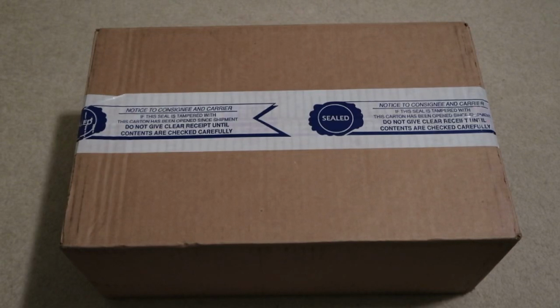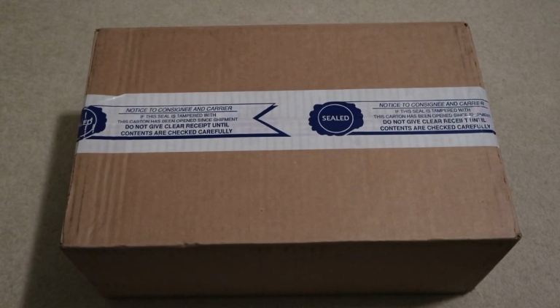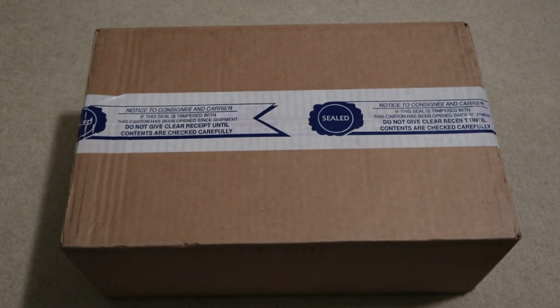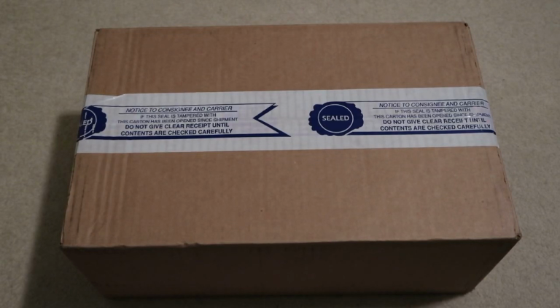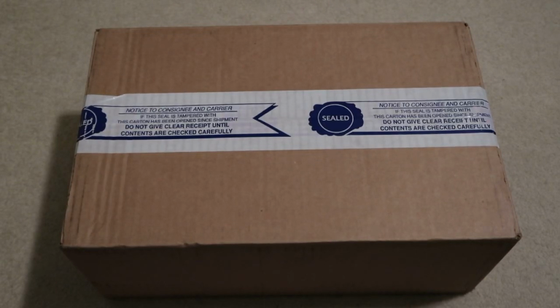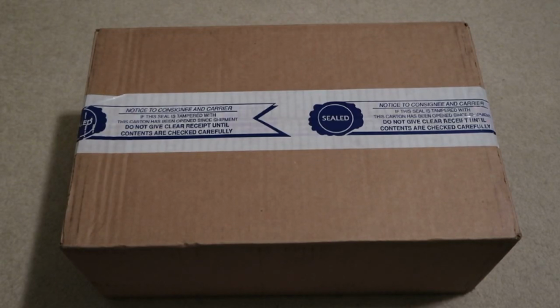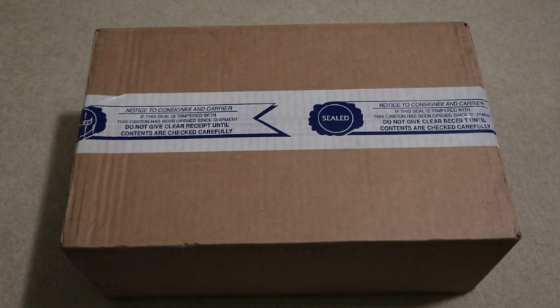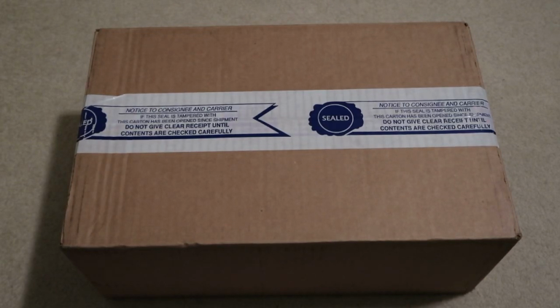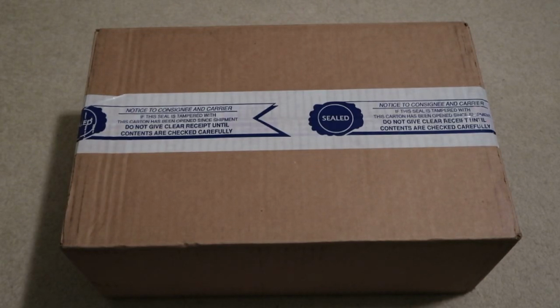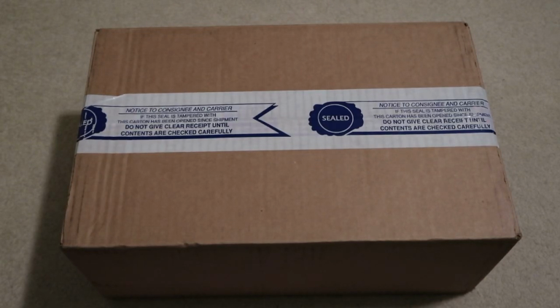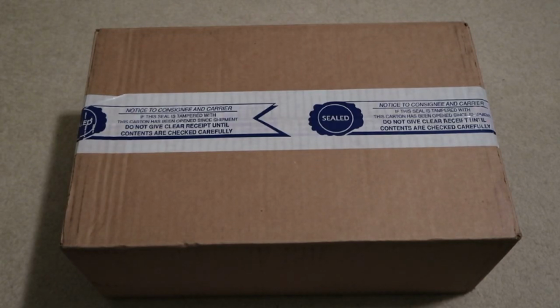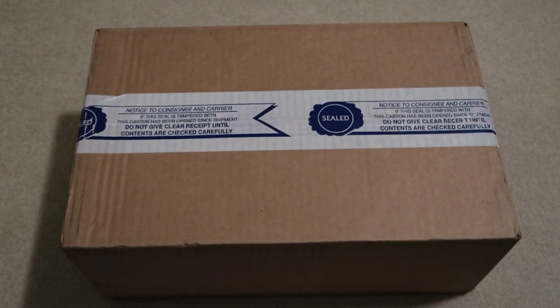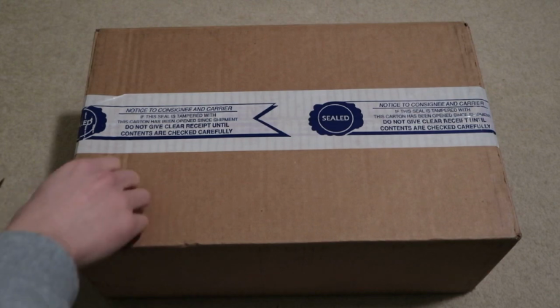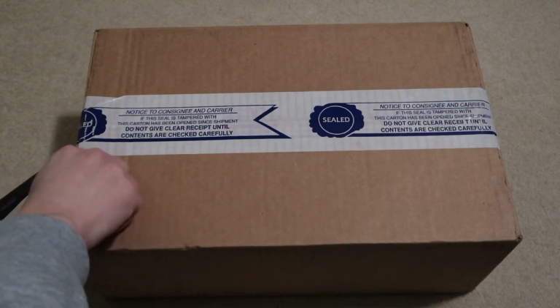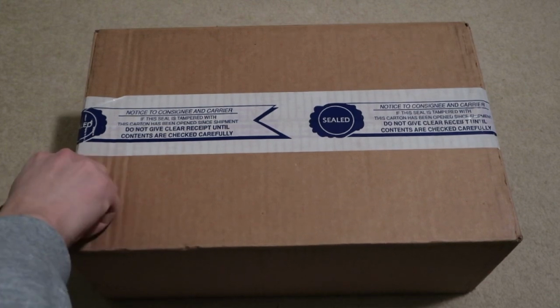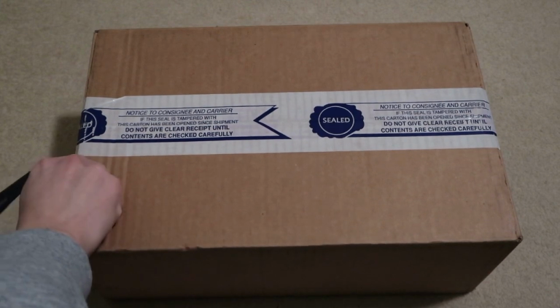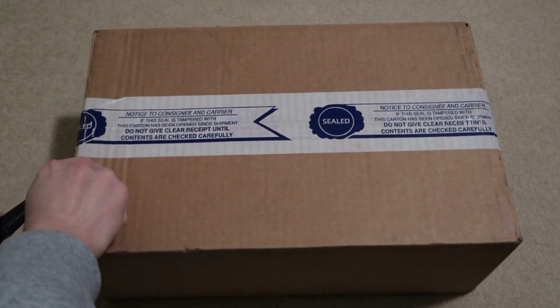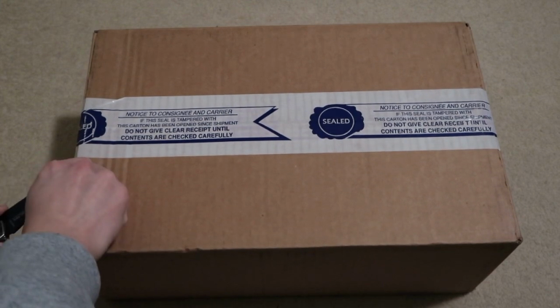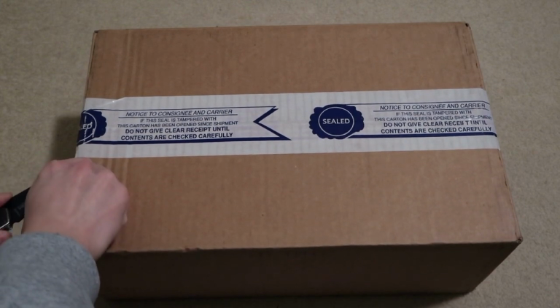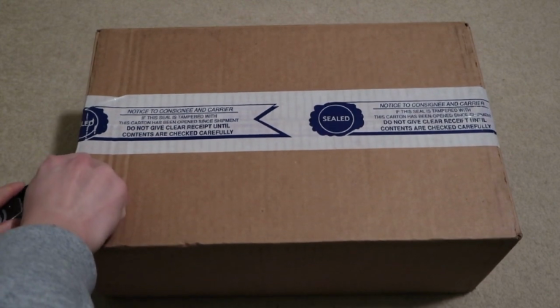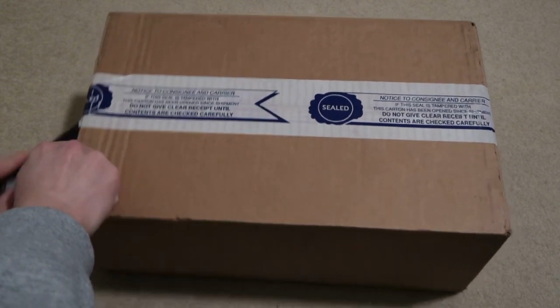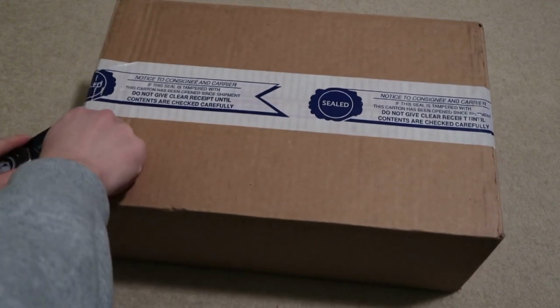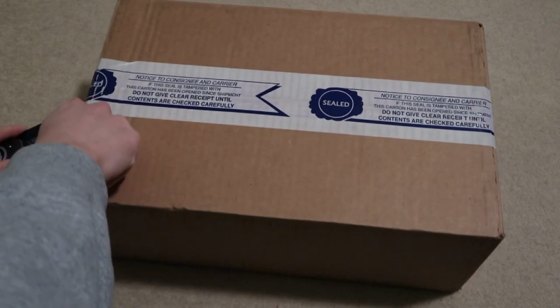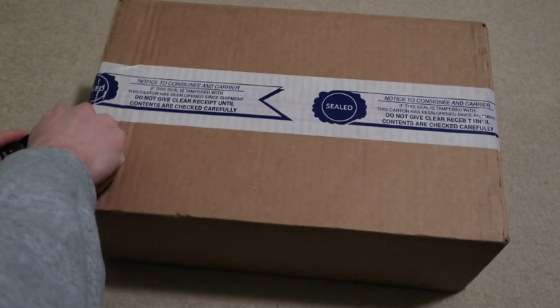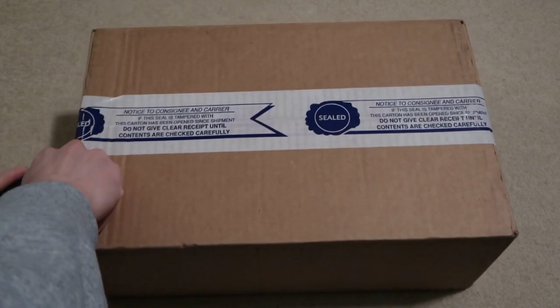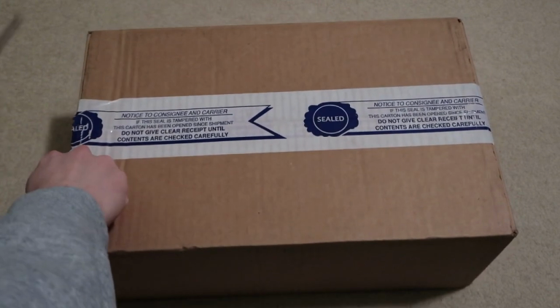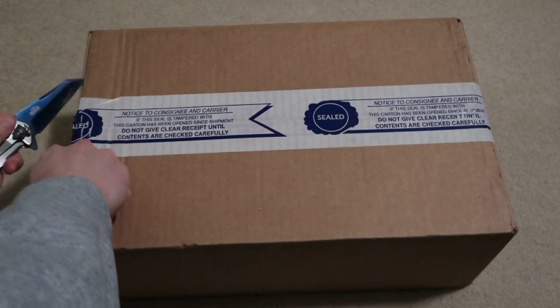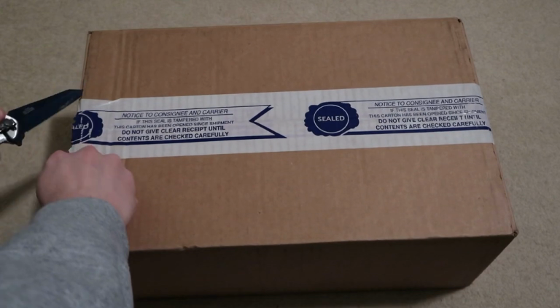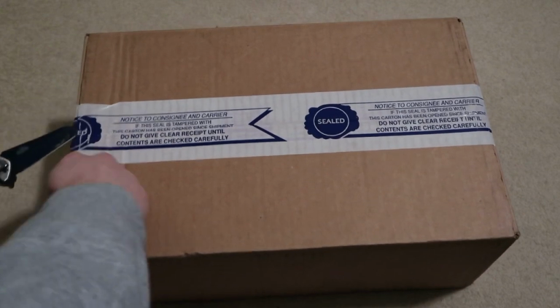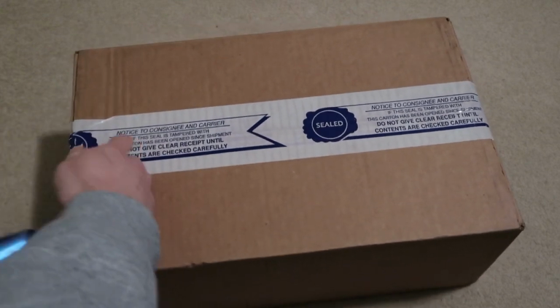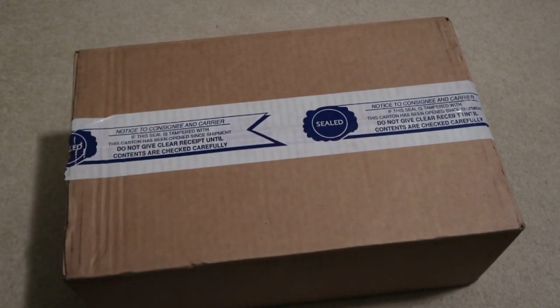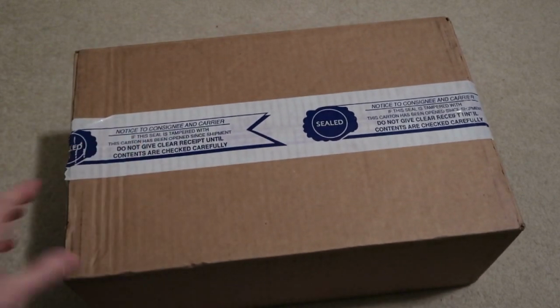New pickup from Kith — got the early access, picked it up last month. It's already January and shipping is delayed. These are the Jet Light 5 salmon toe.